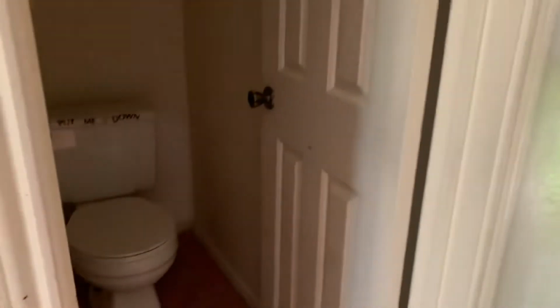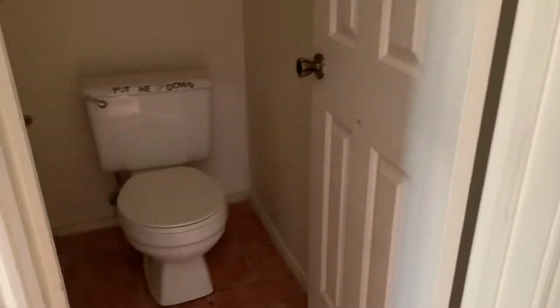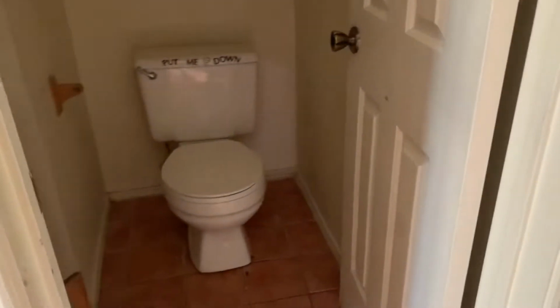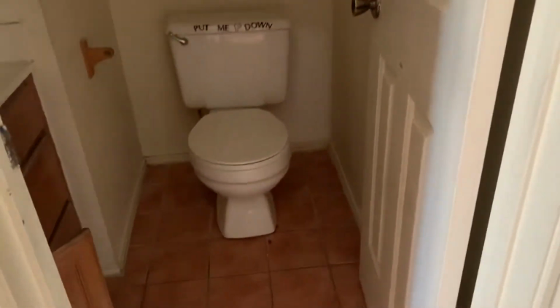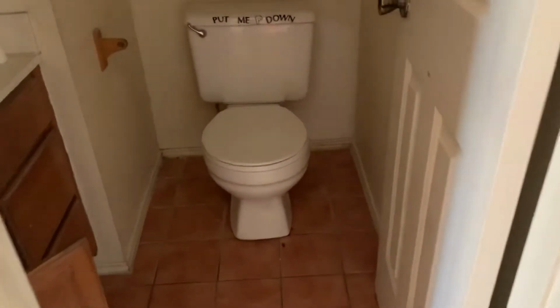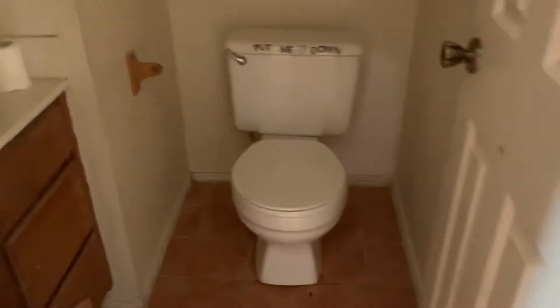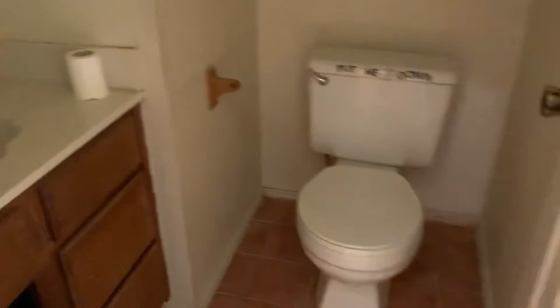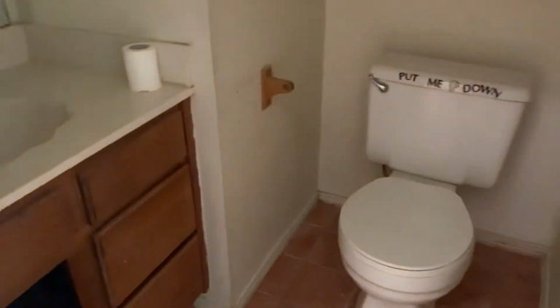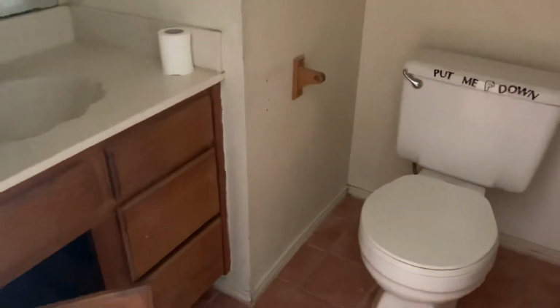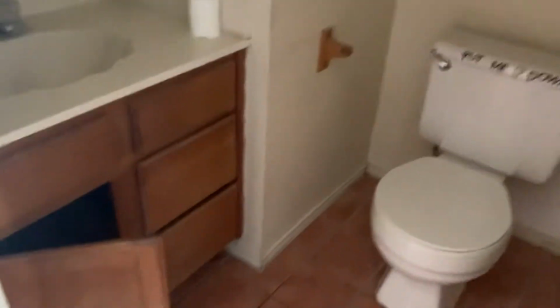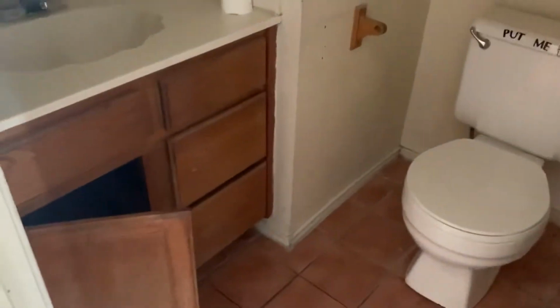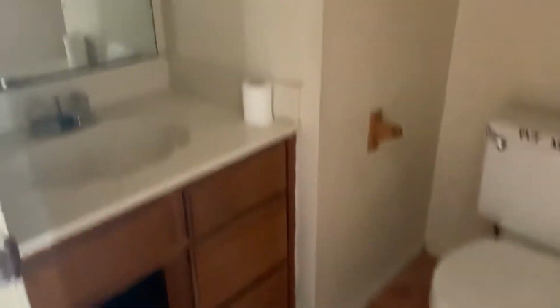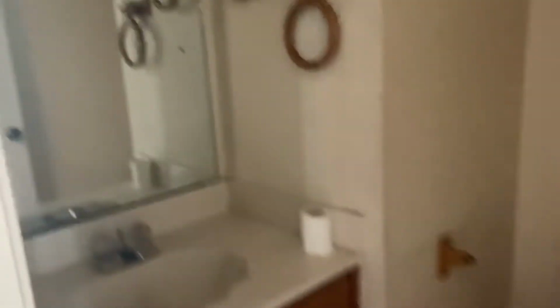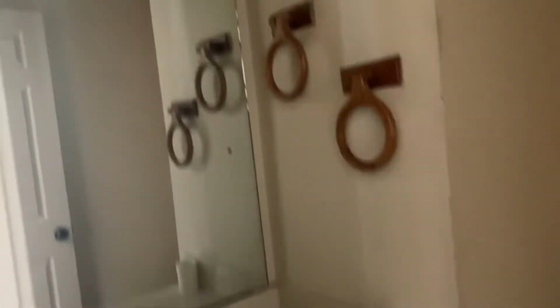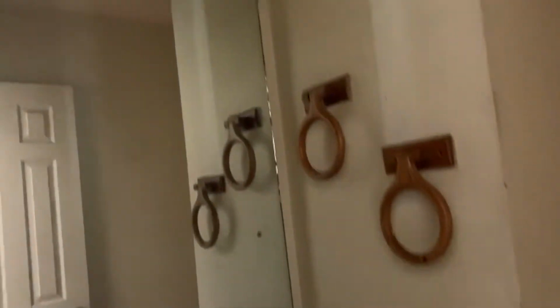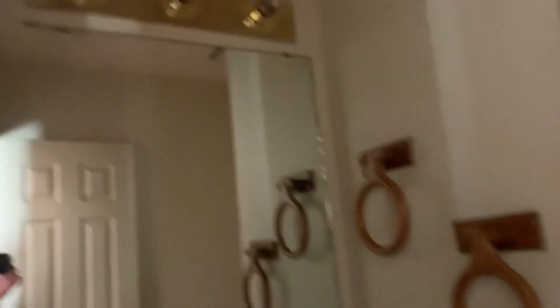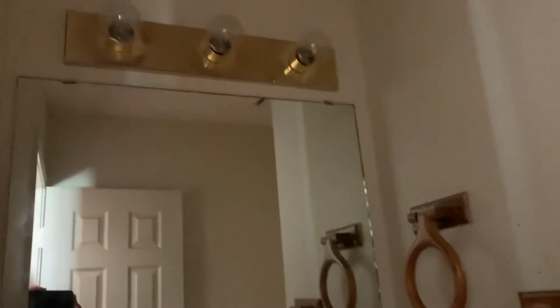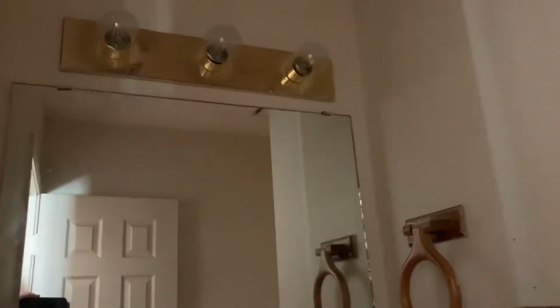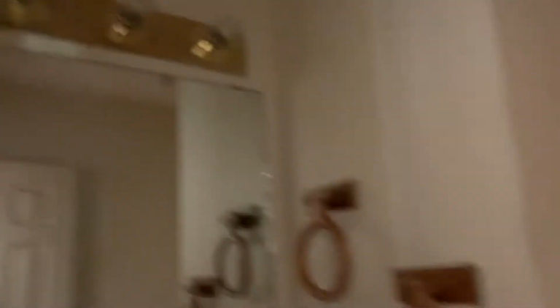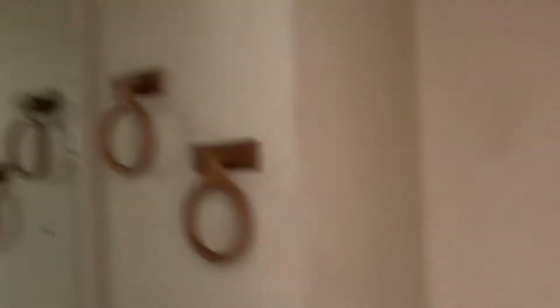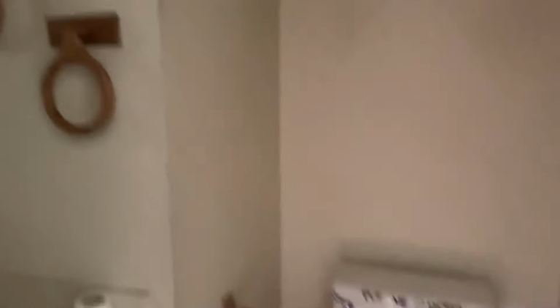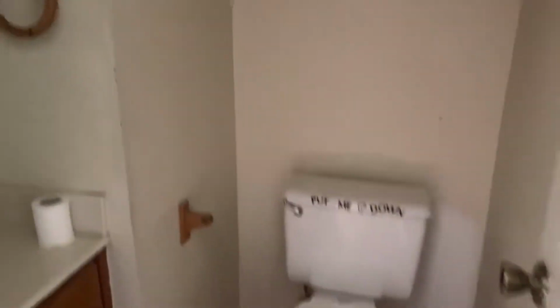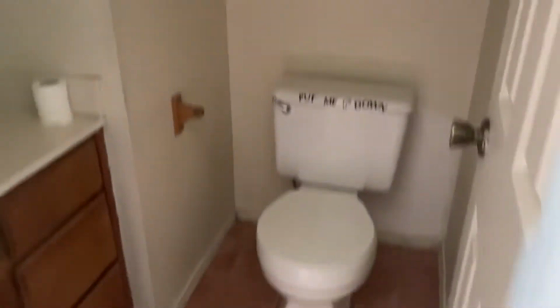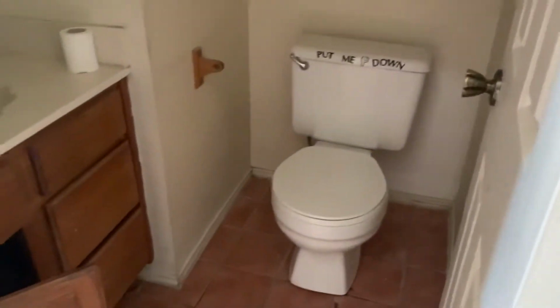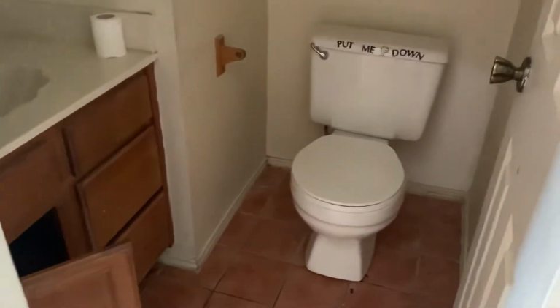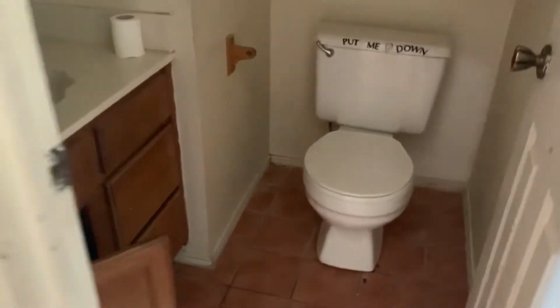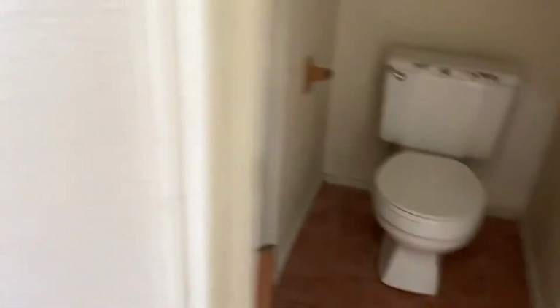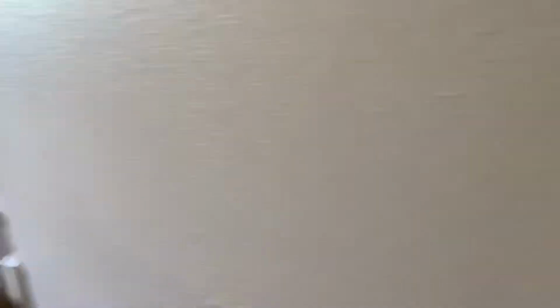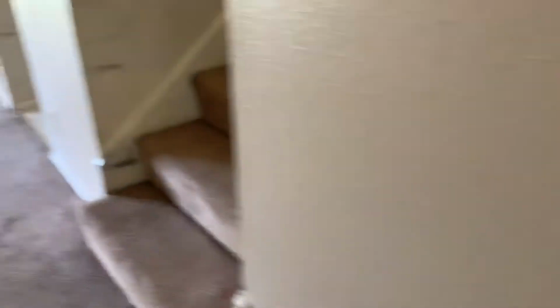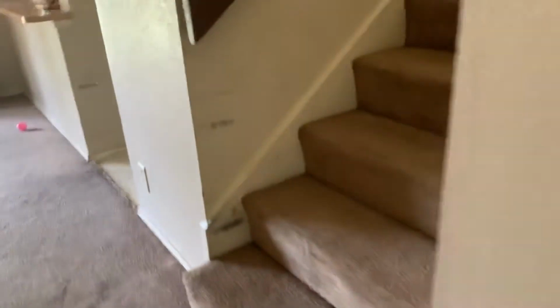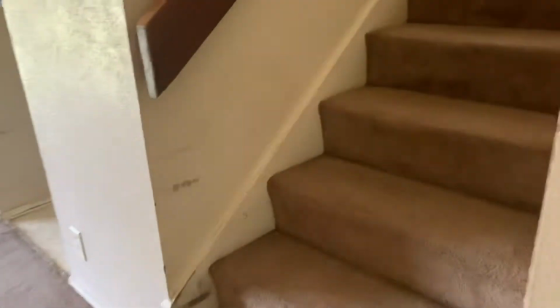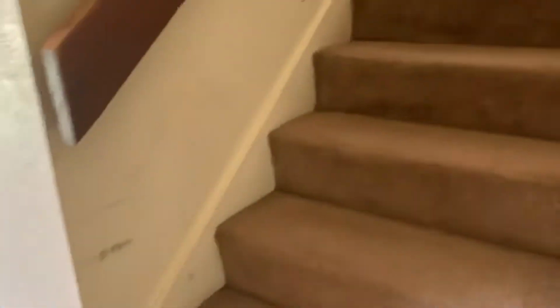Here's your half bath. I think you just have to update it a little bit and paint it white. Maybe get a new toilet.